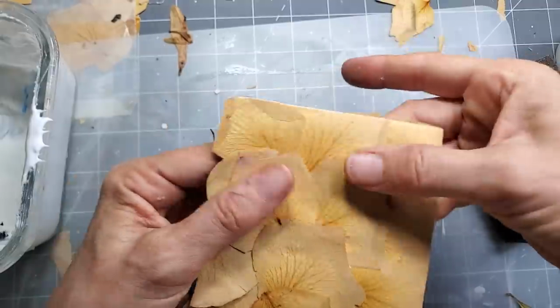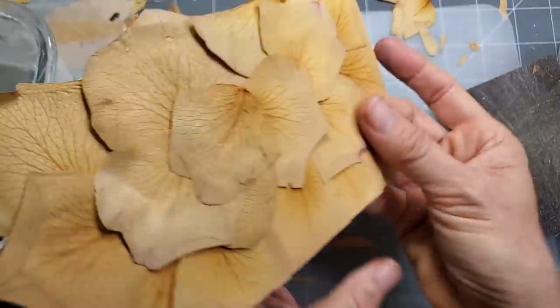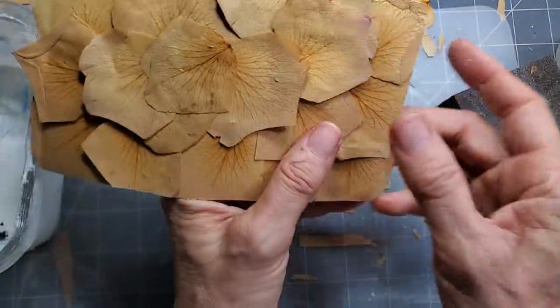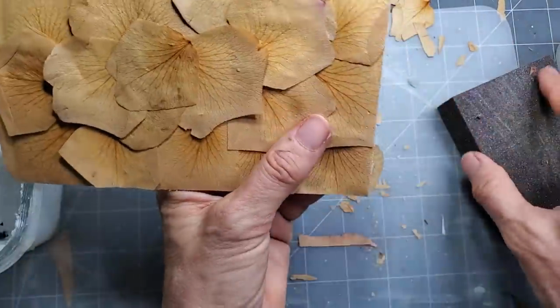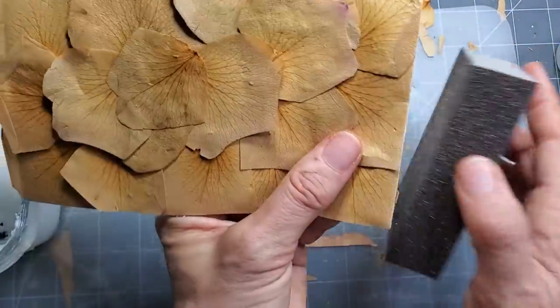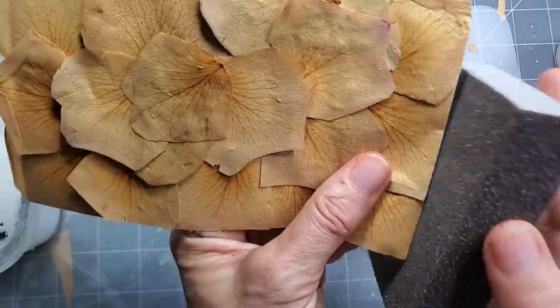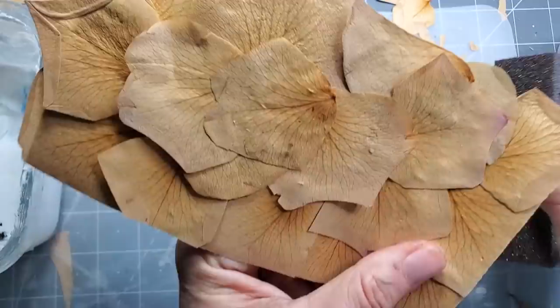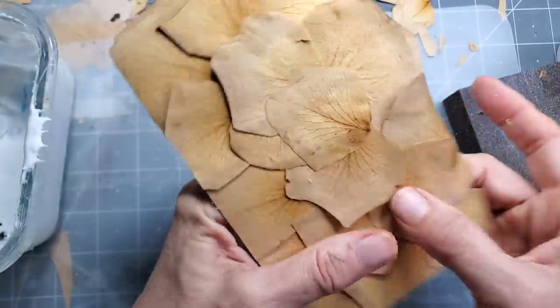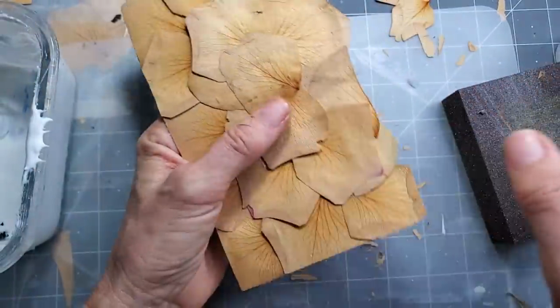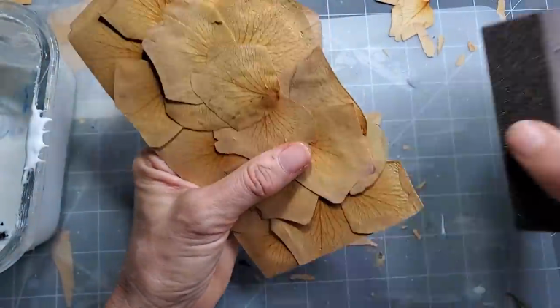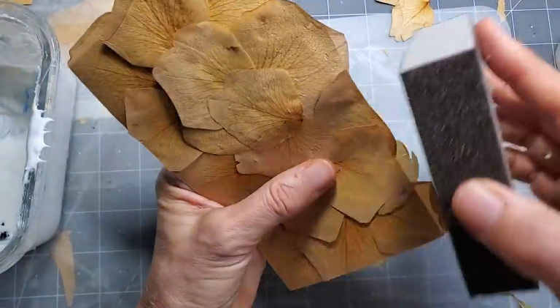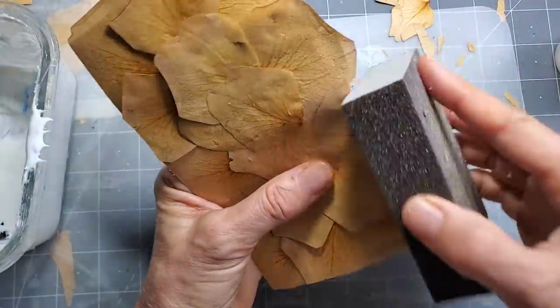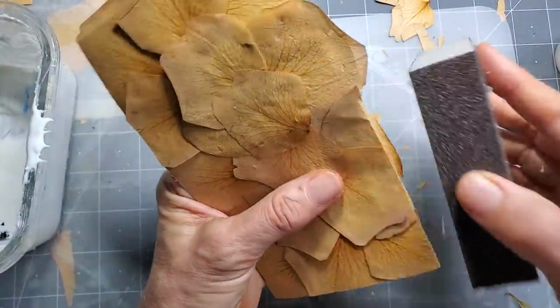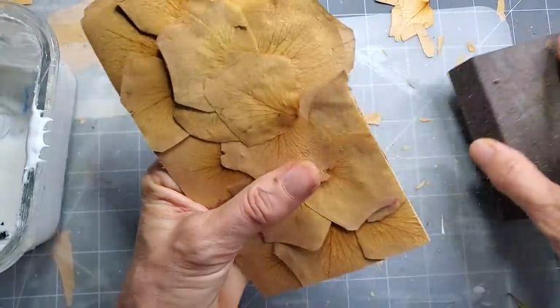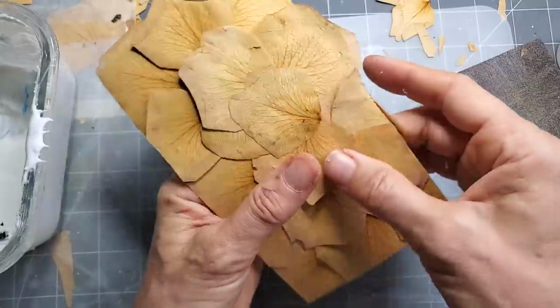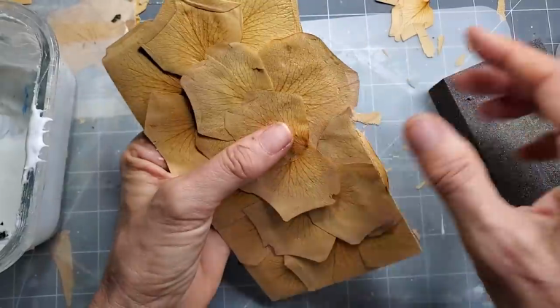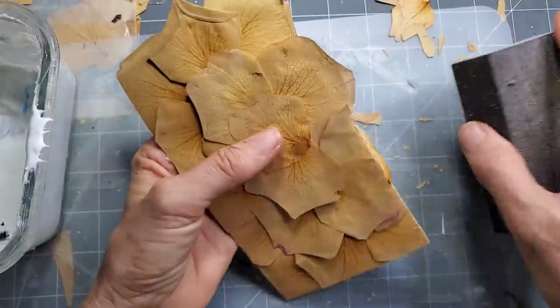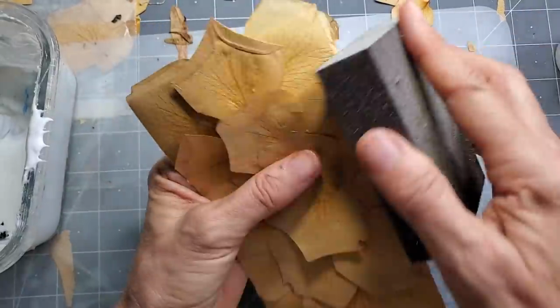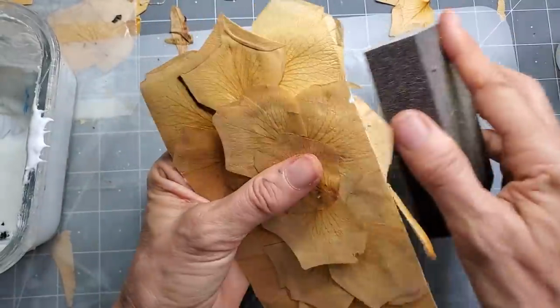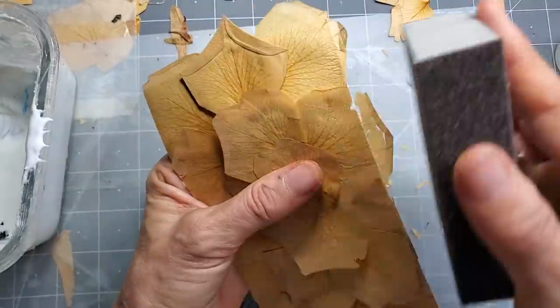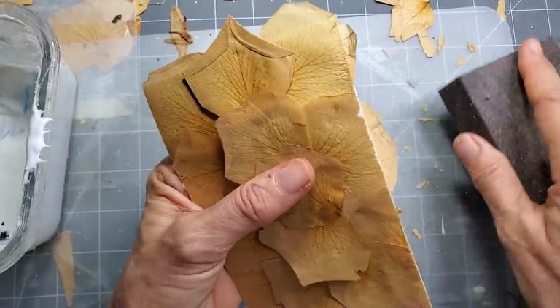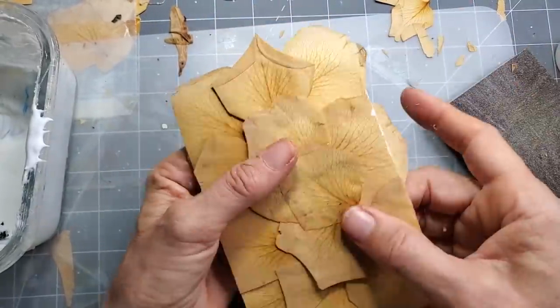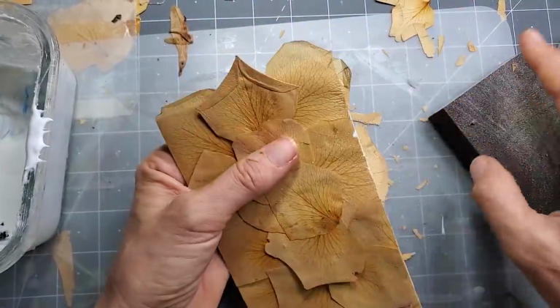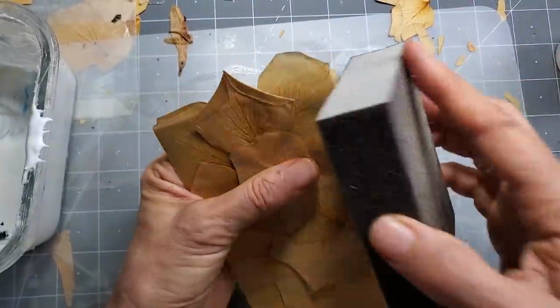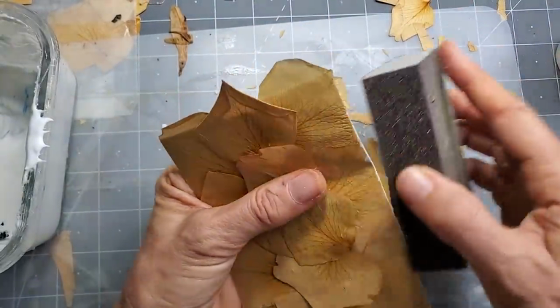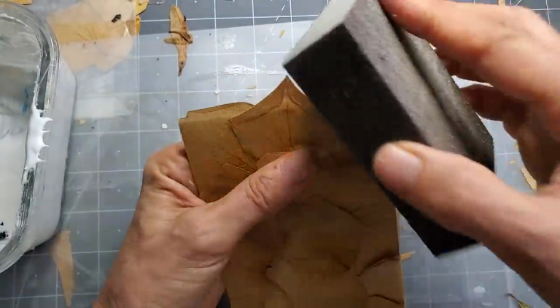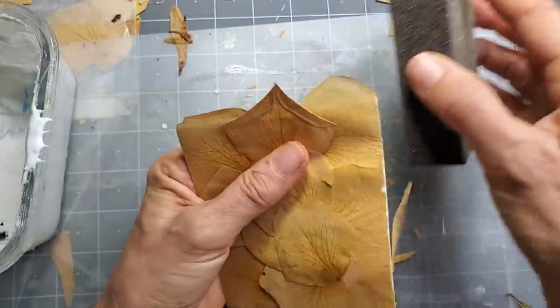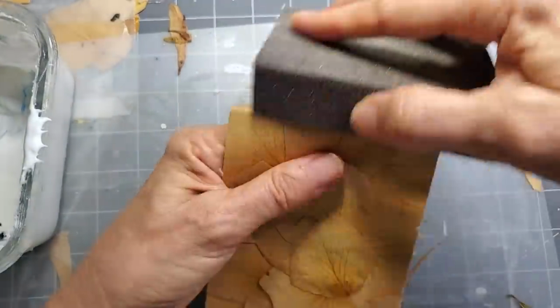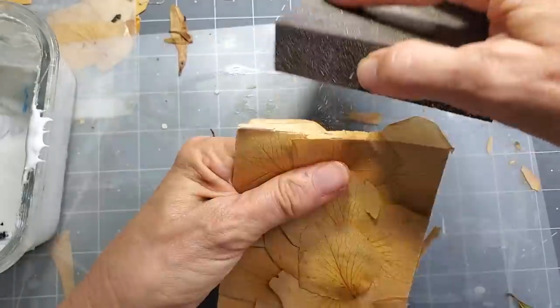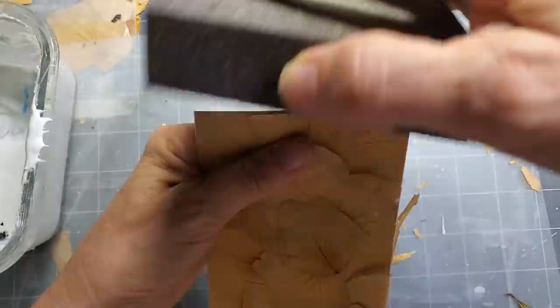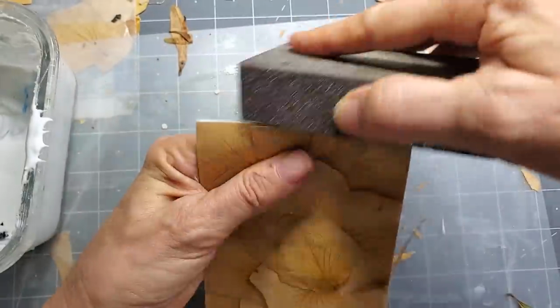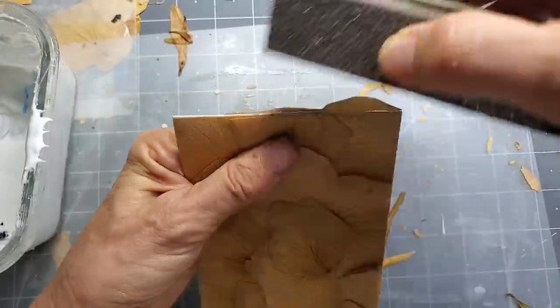I'm going to put some Mod Podge on this one and just let it dry. We didn't actually complete that process, so I want to see what happens — and maybe you want to see too. So let's just see.